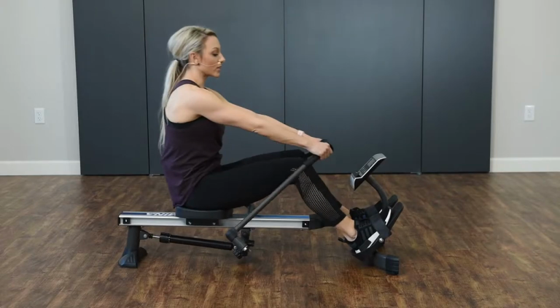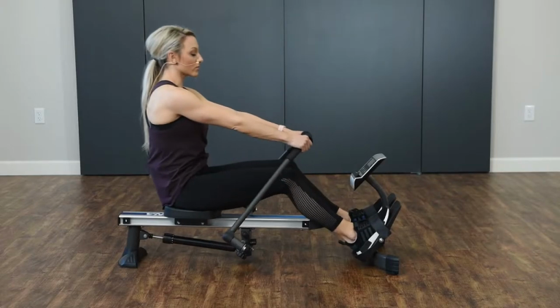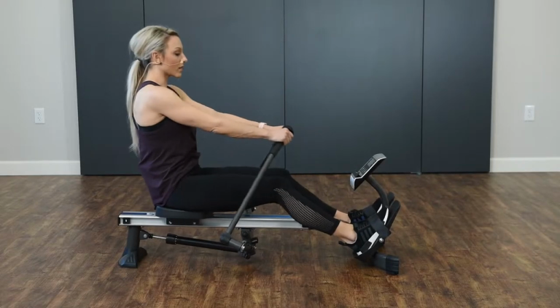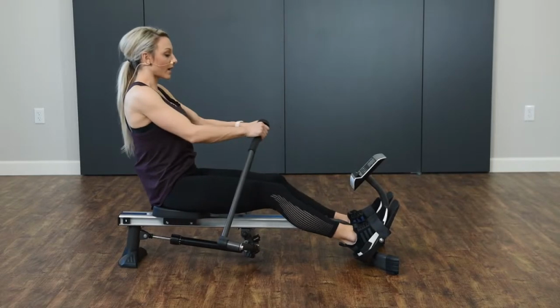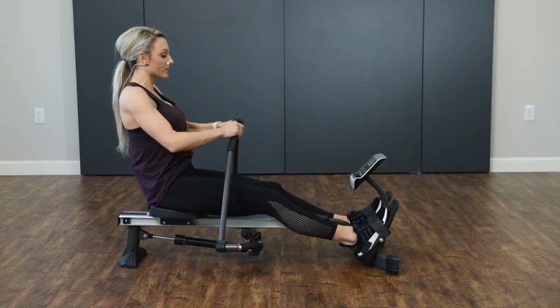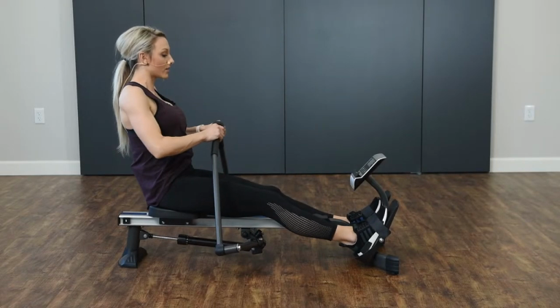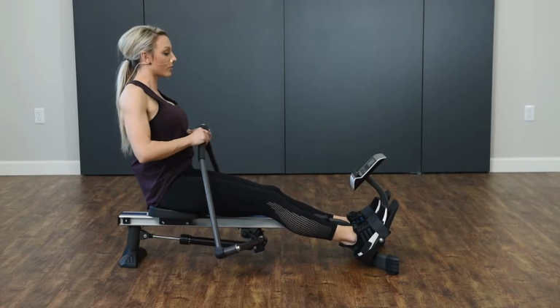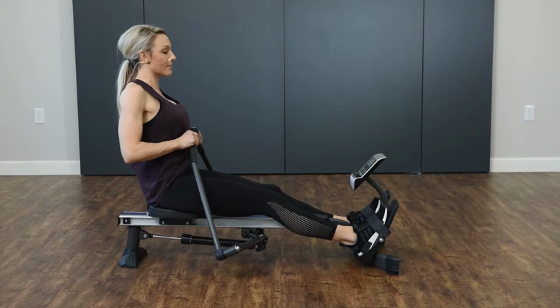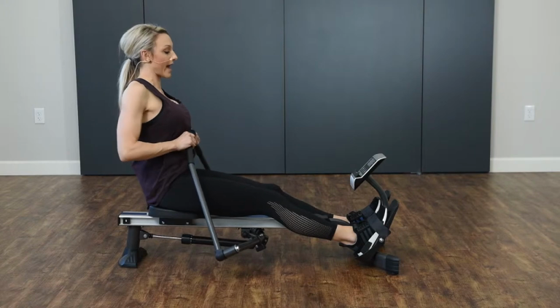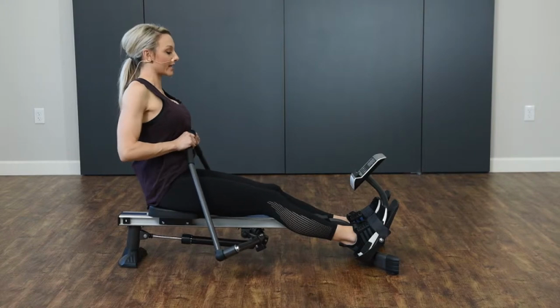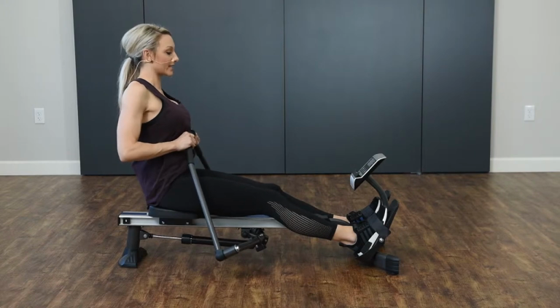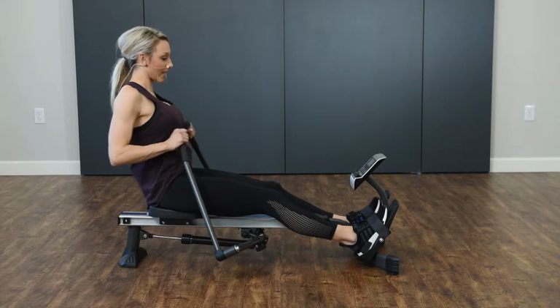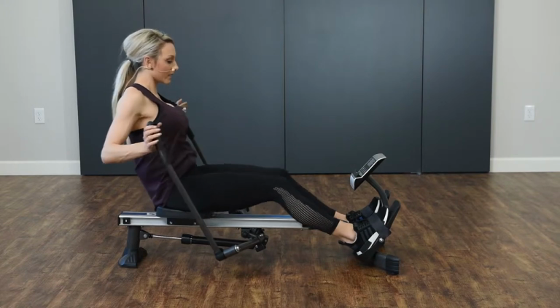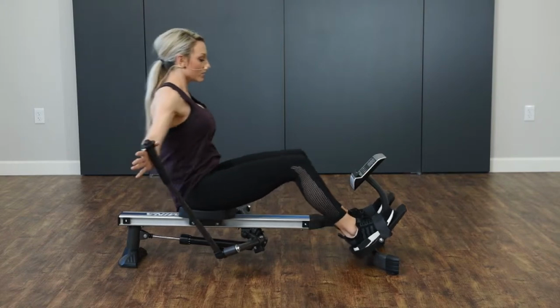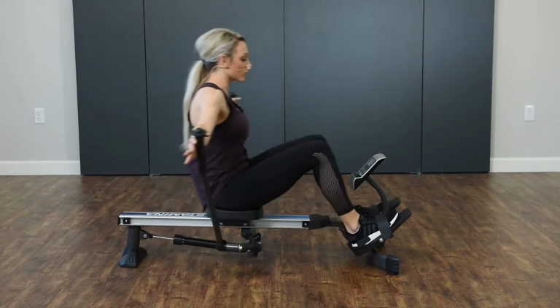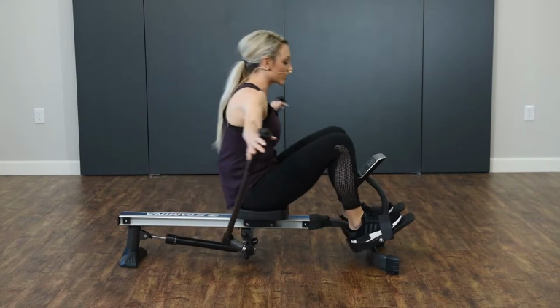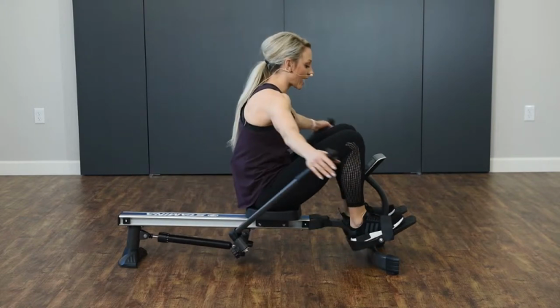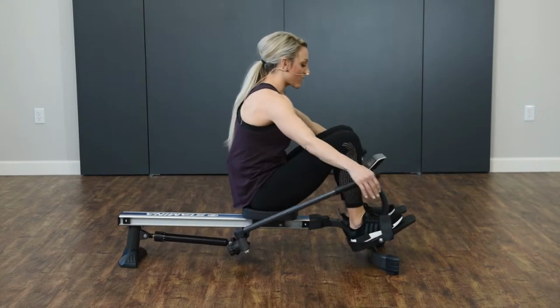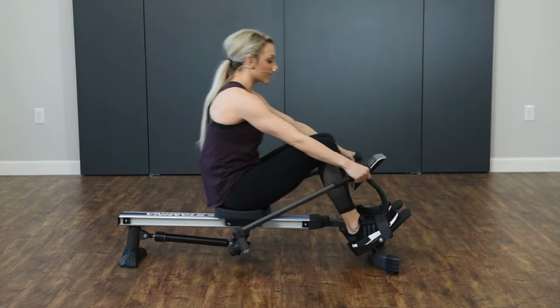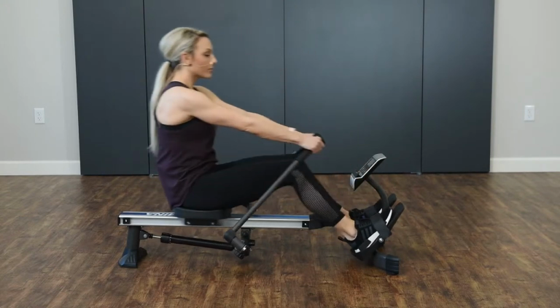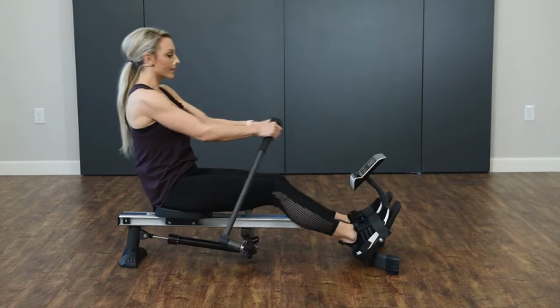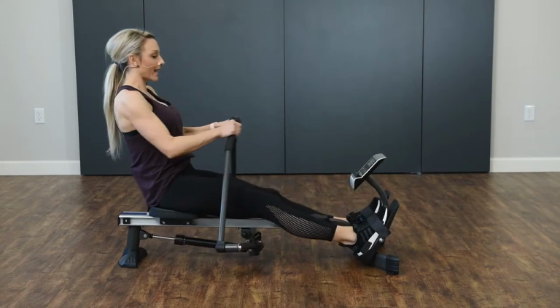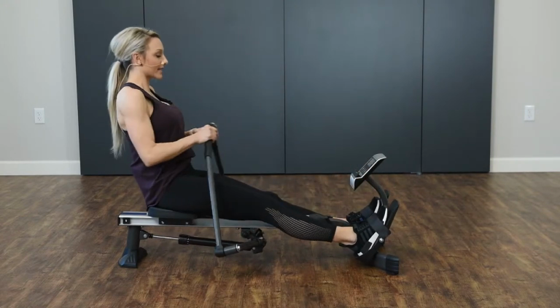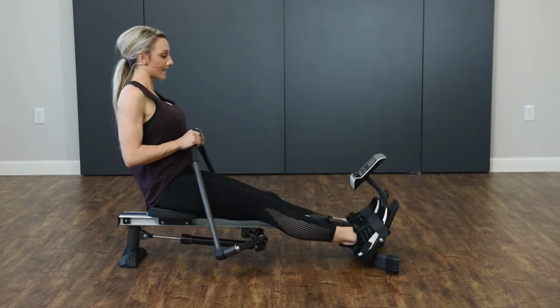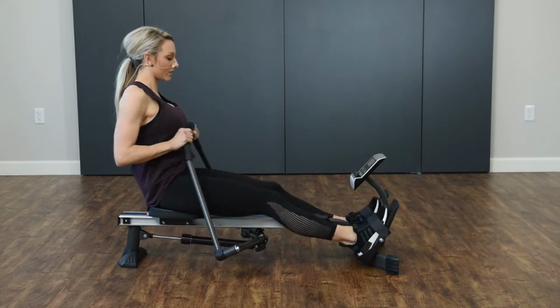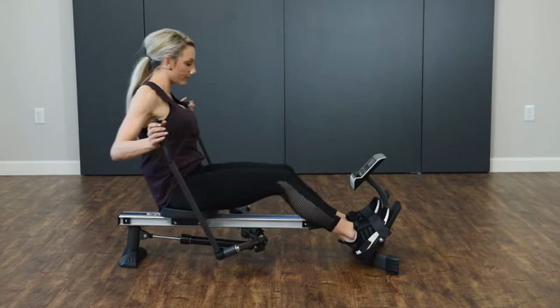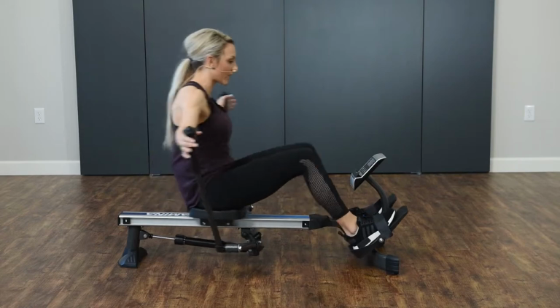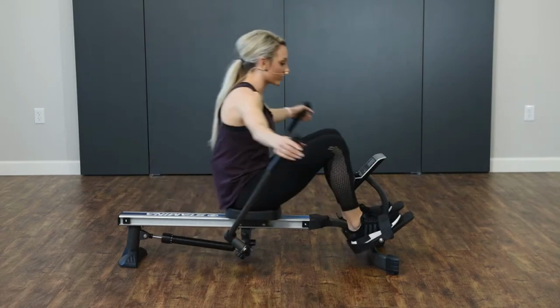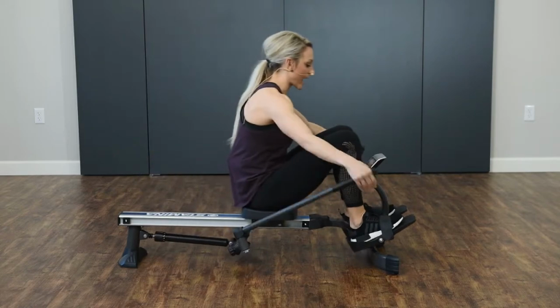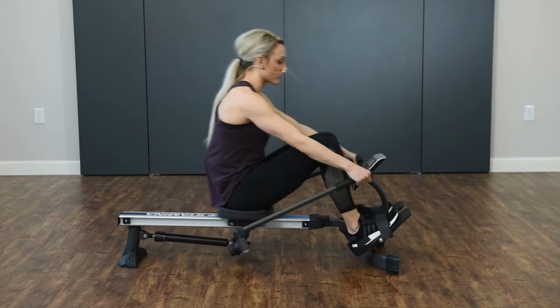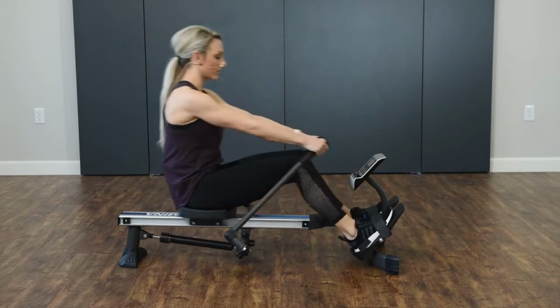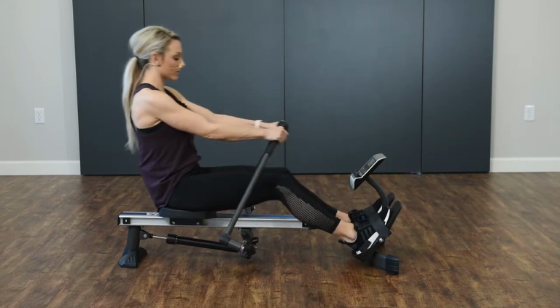Stretching those arms out and then pulling it back nice and tight. So you're stretching out, pulling back nice and tight. And you're going to feel that in your lats and your rear delts.